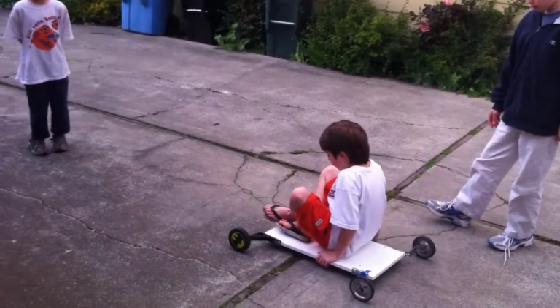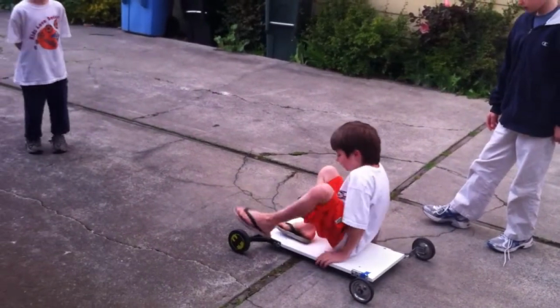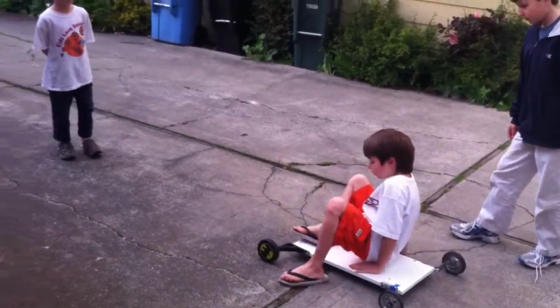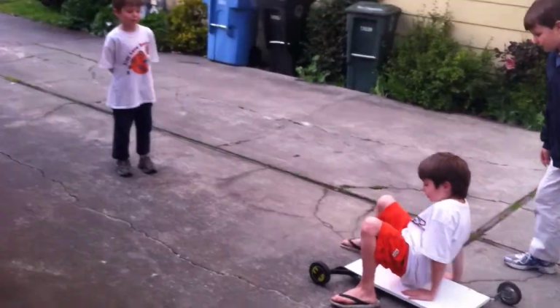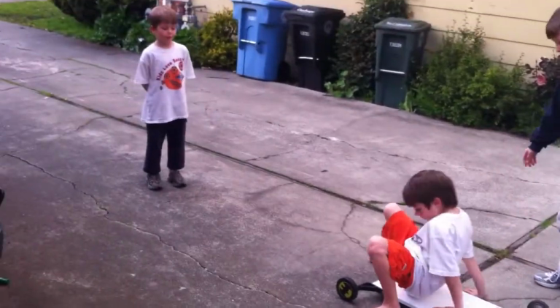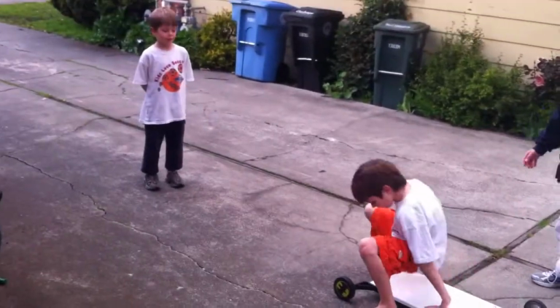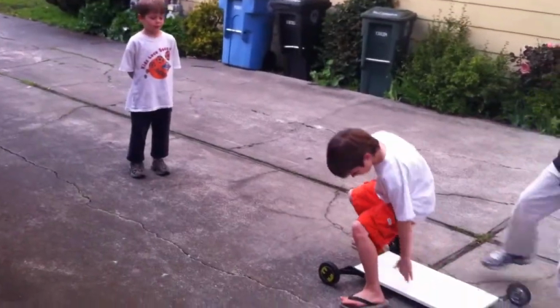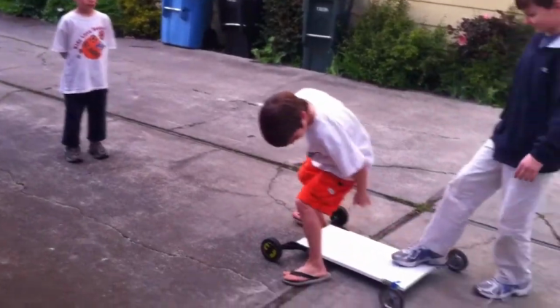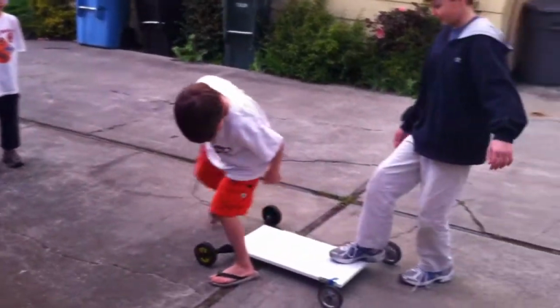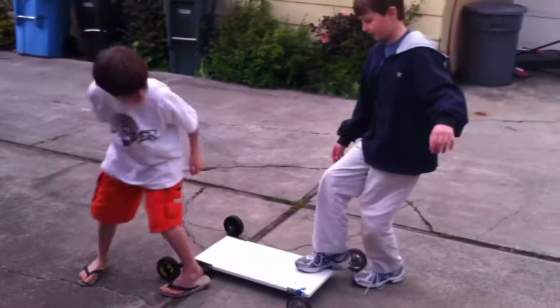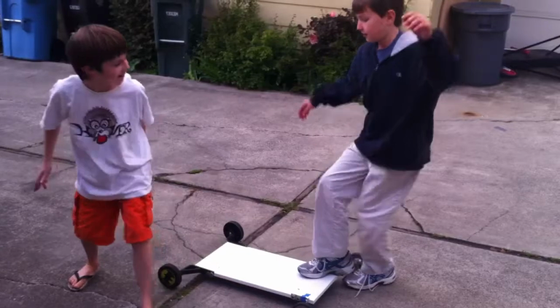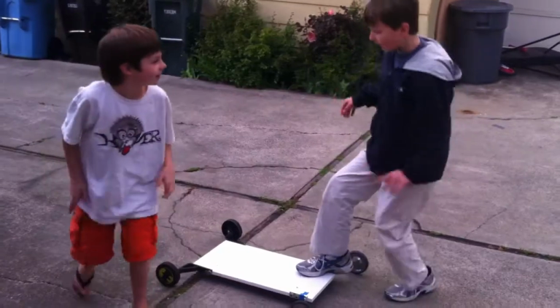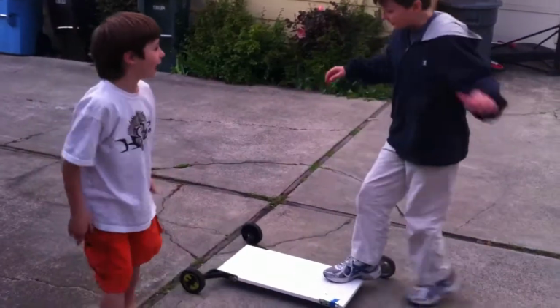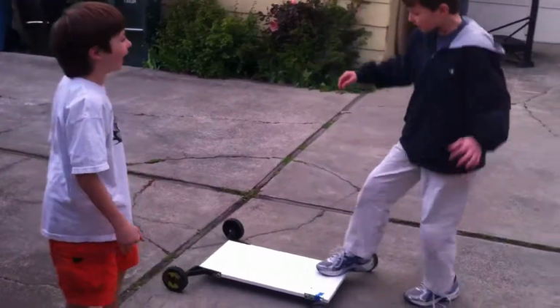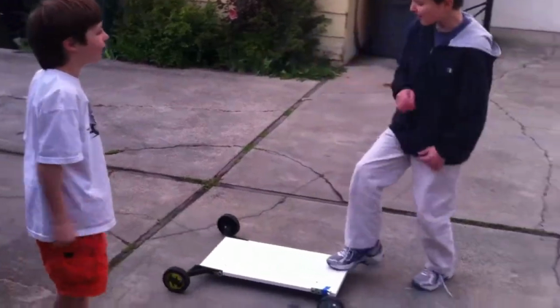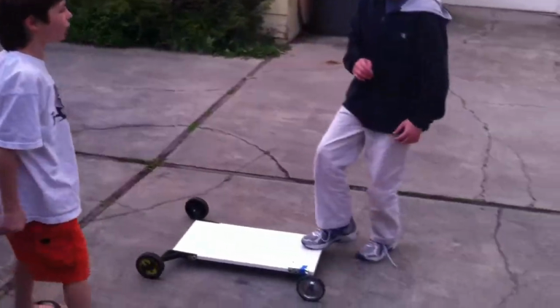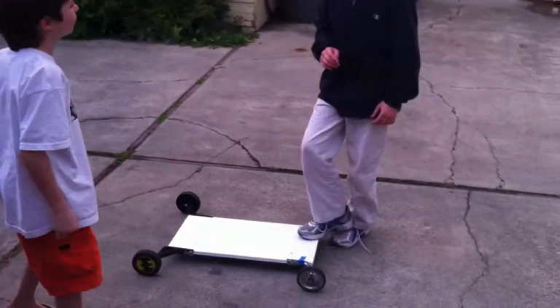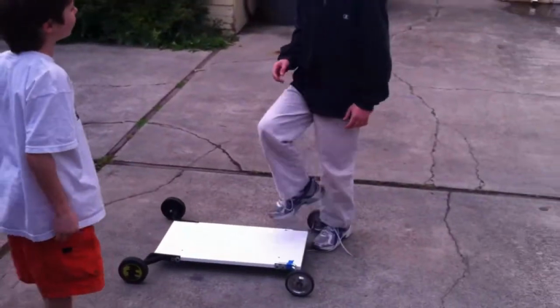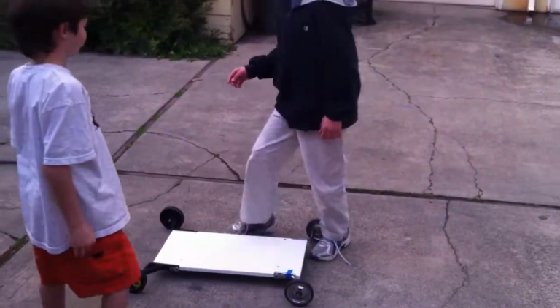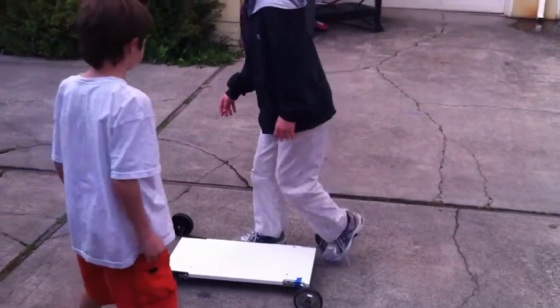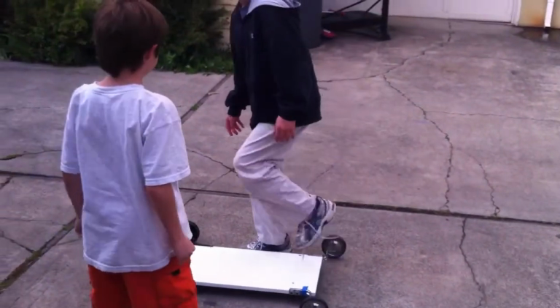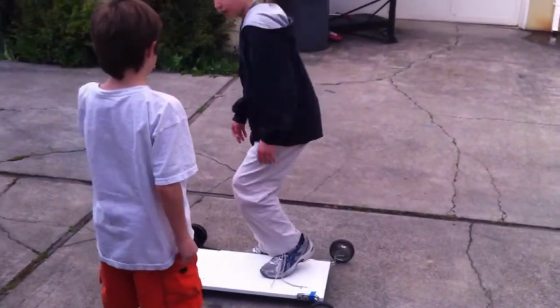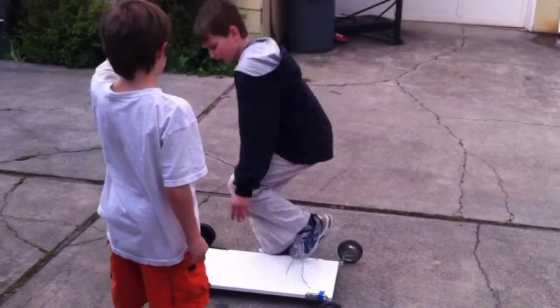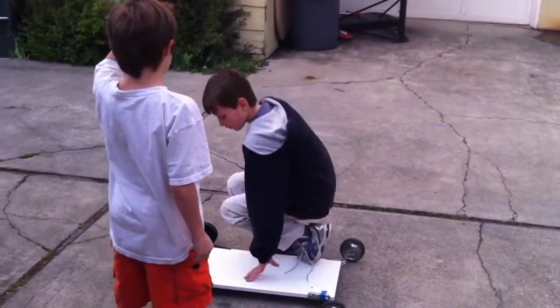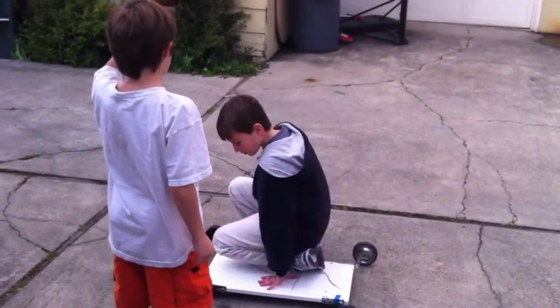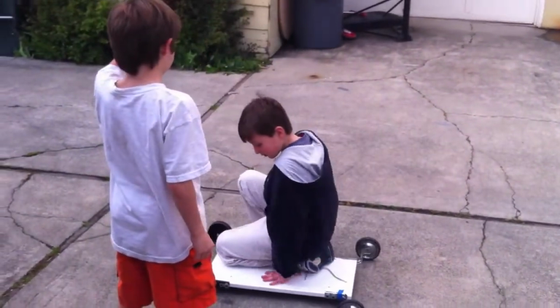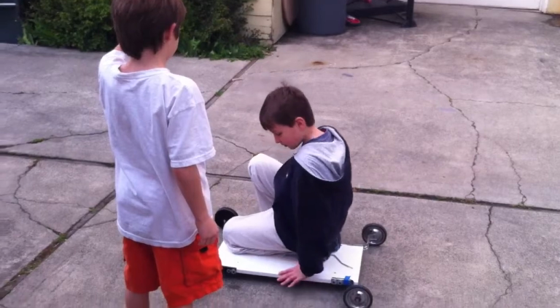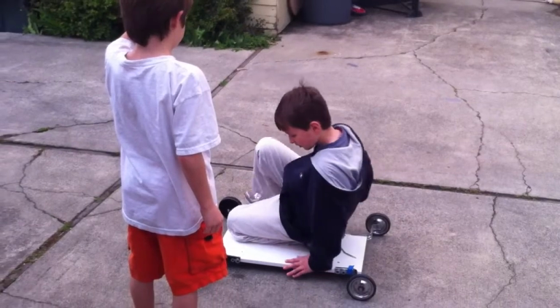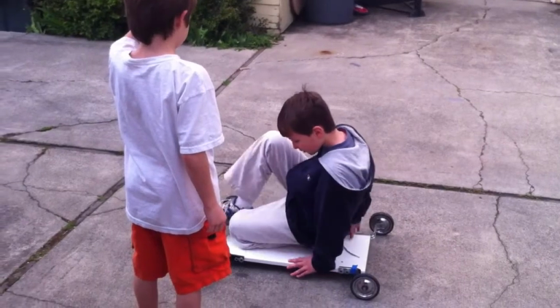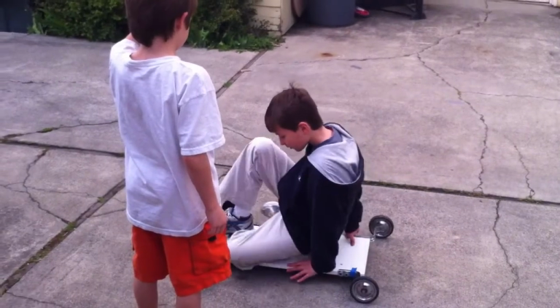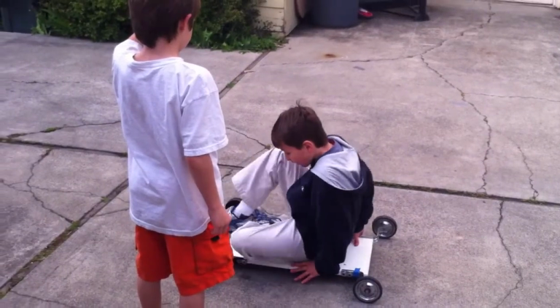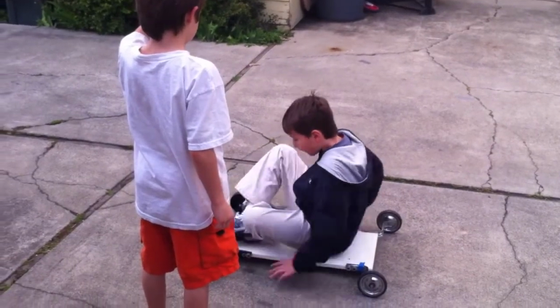What if it pops out? Should I try? How heavy are you? I don't know — like 70. Okay, so the limit will be 70. Definitely.